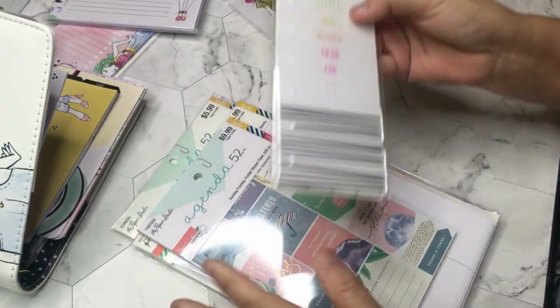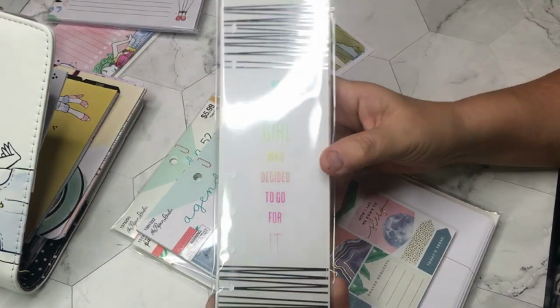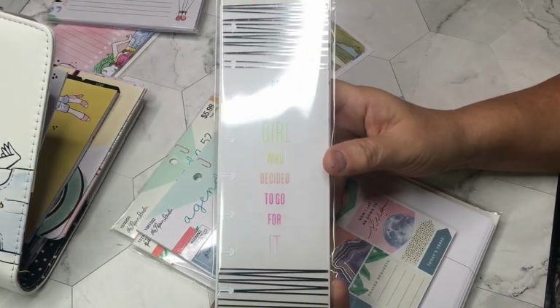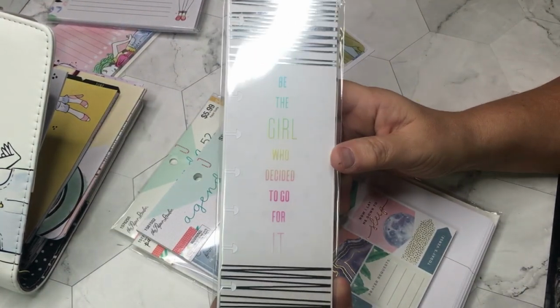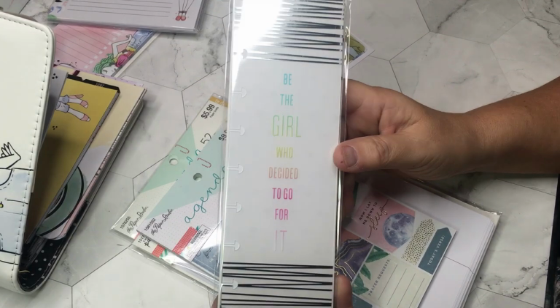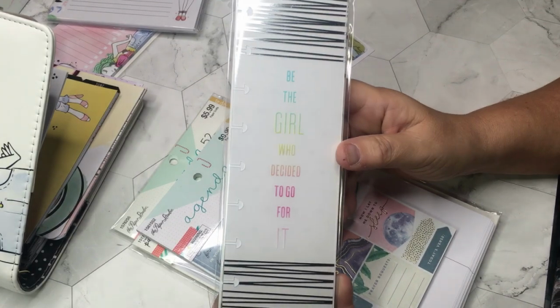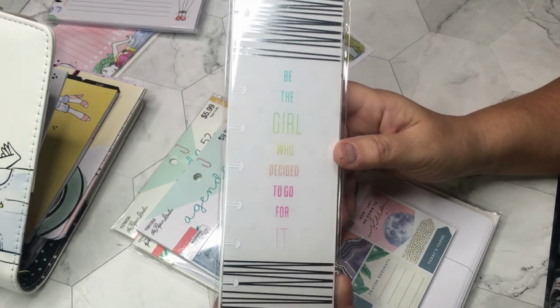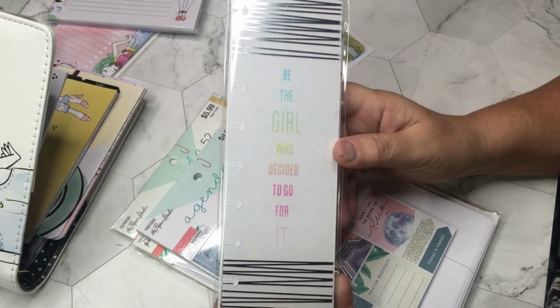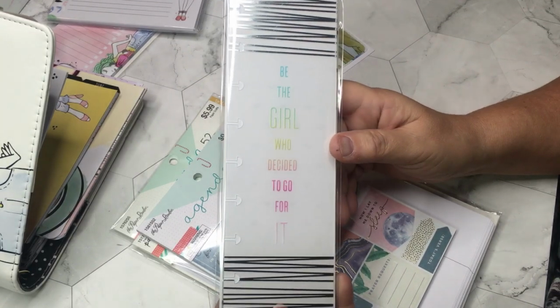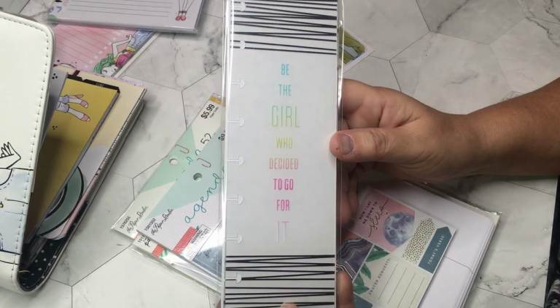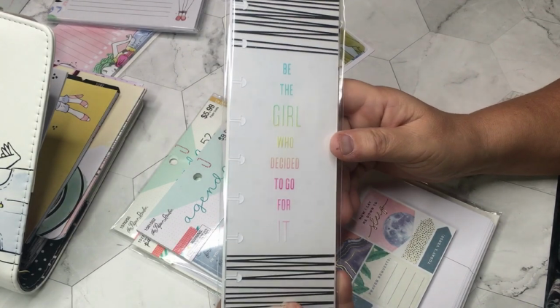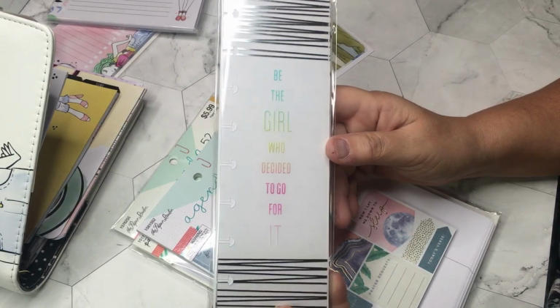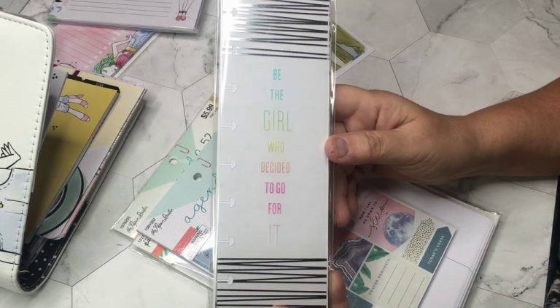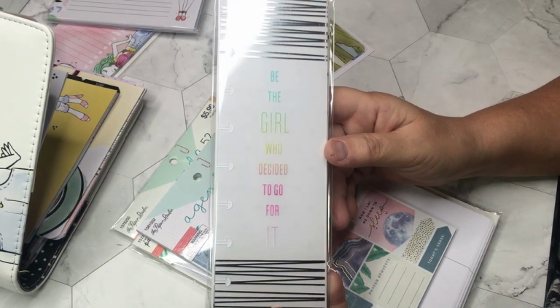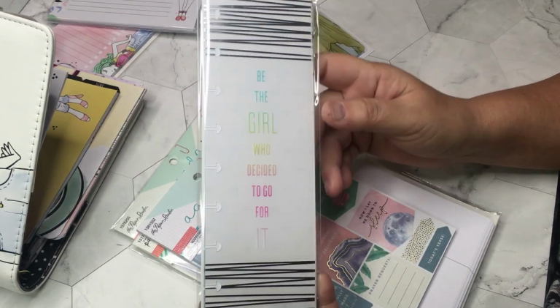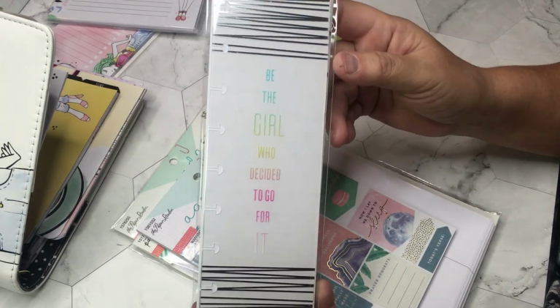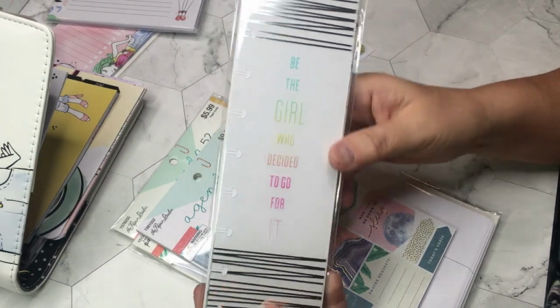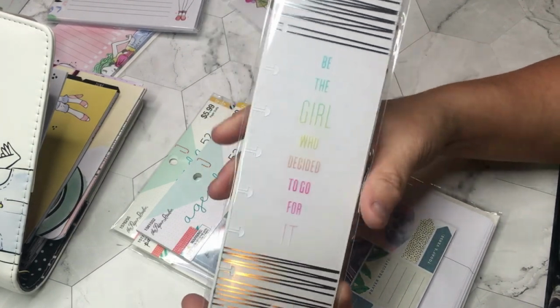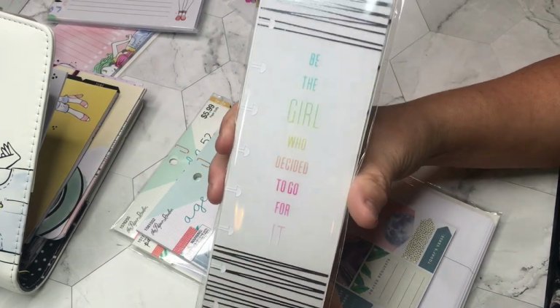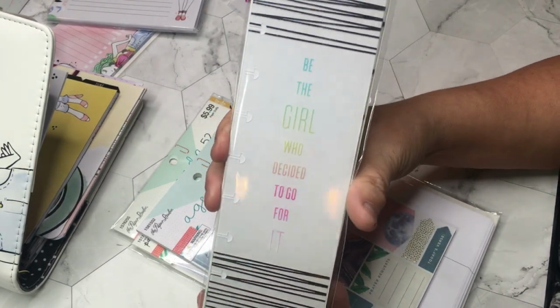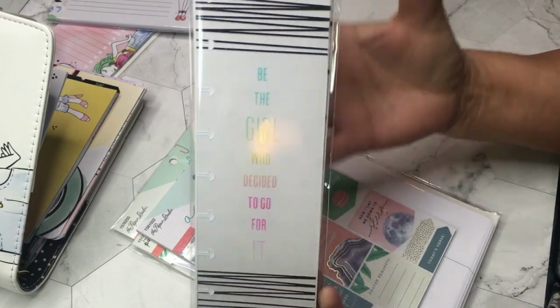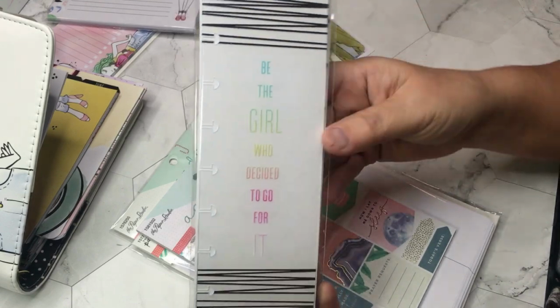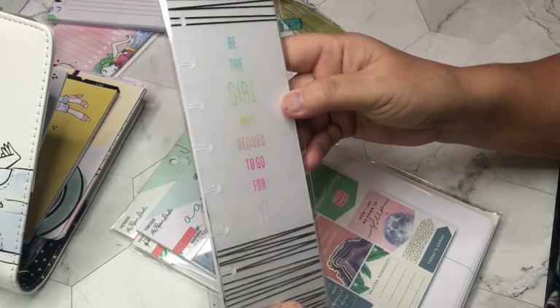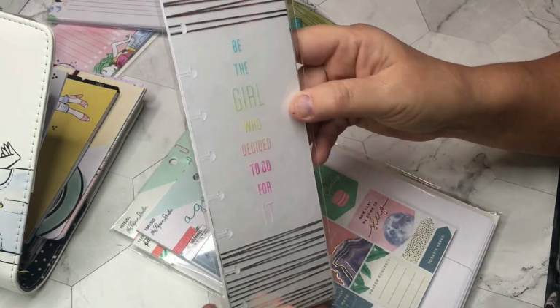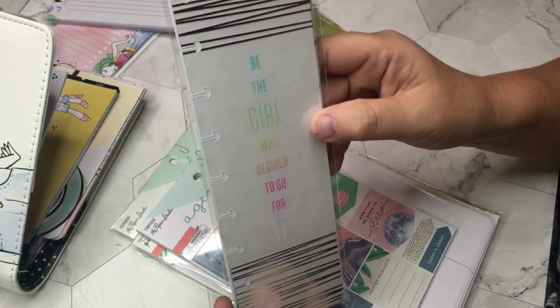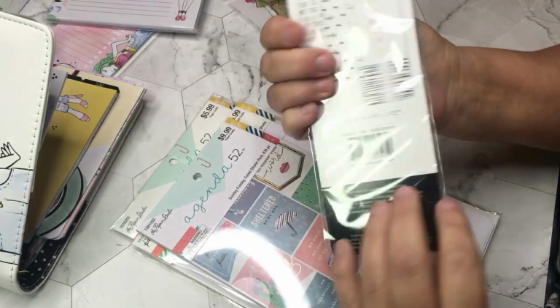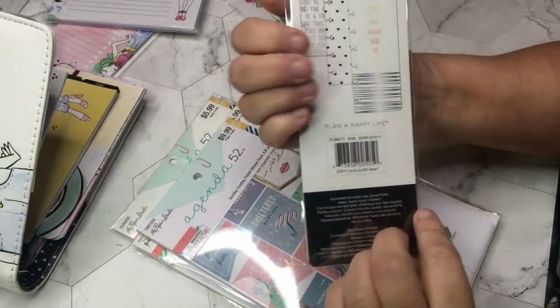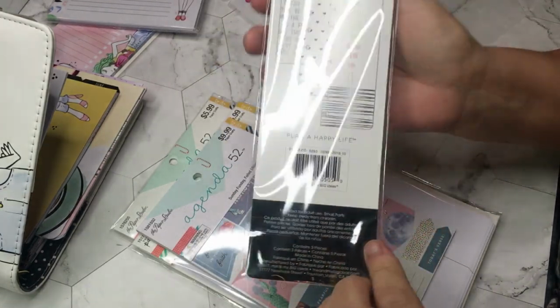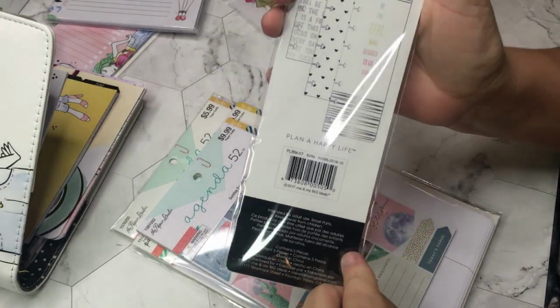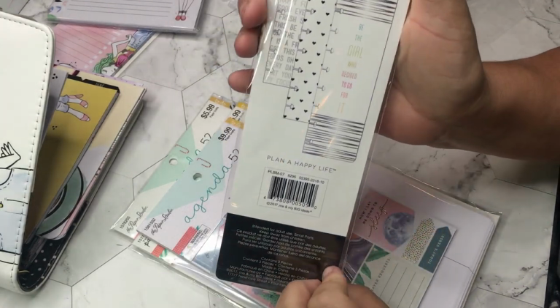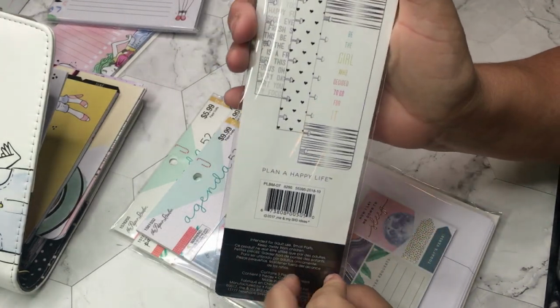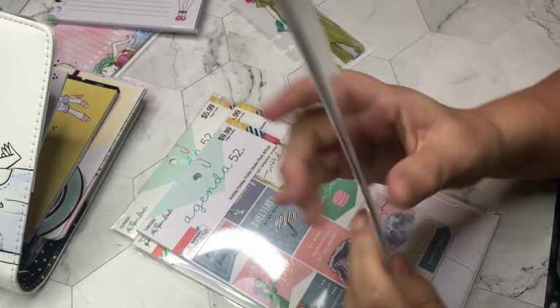I bought the wrong size on this one months ago — it was the big size. This one here is just bookmarks; there's about three of them in there.